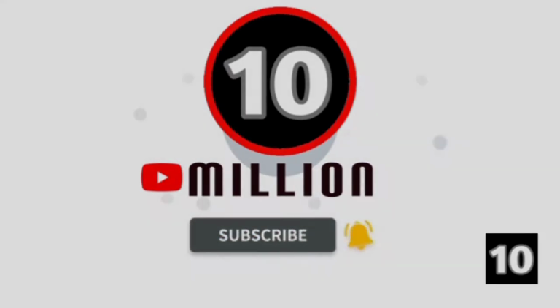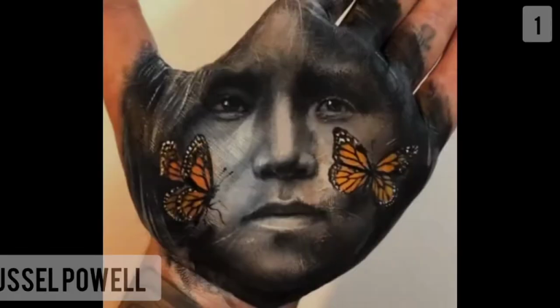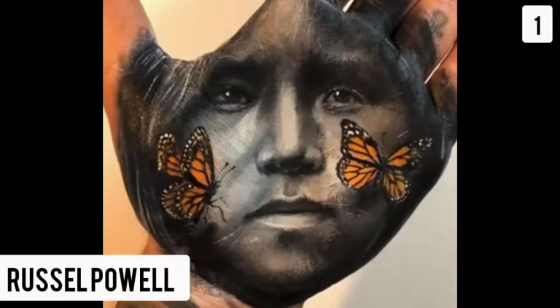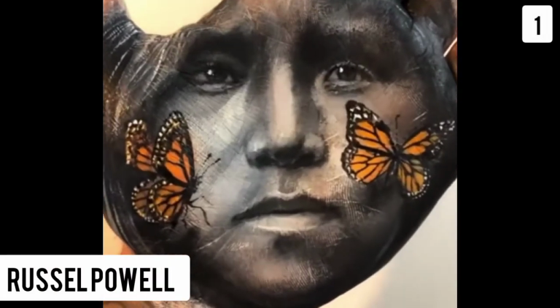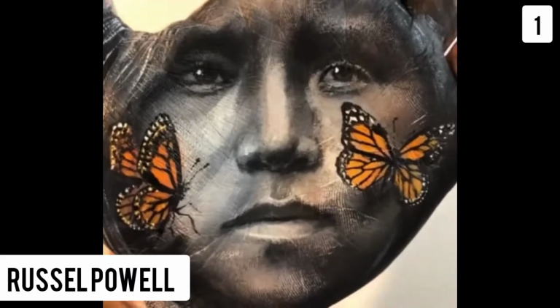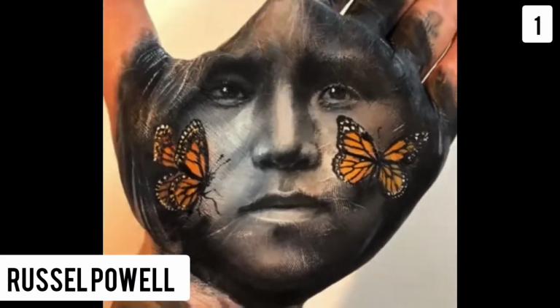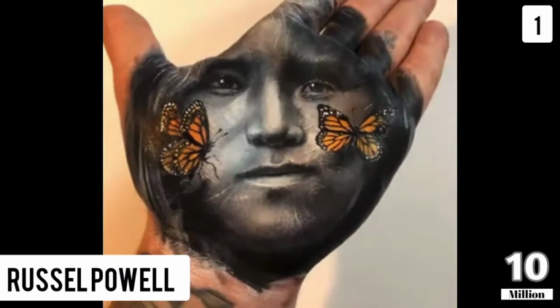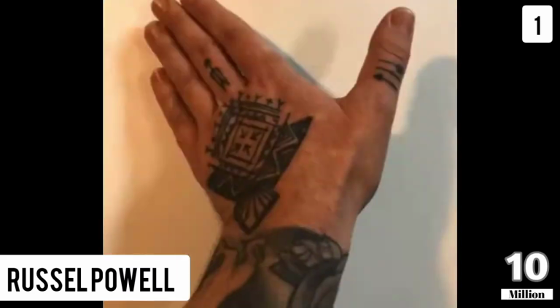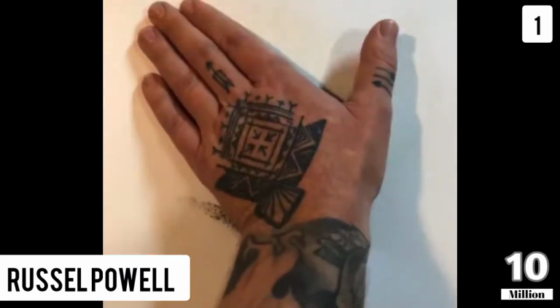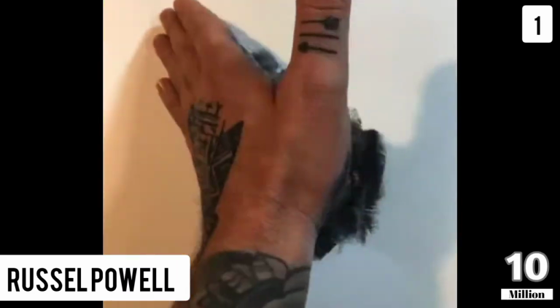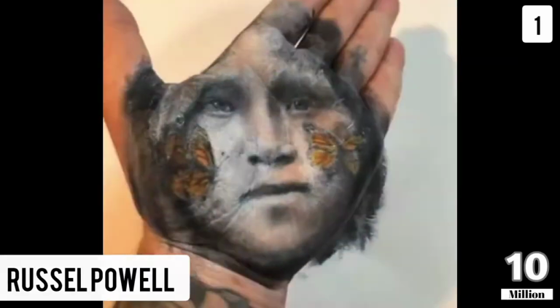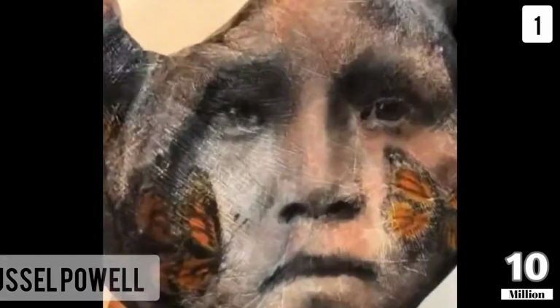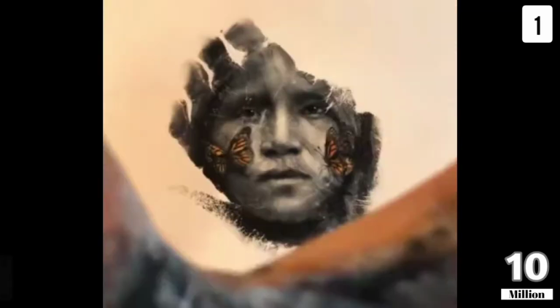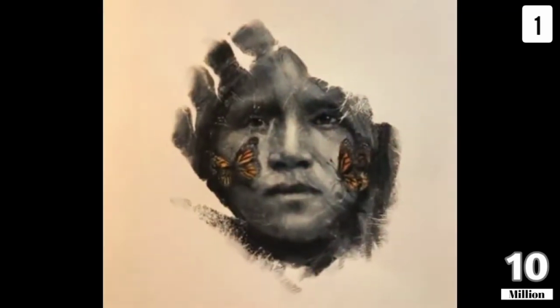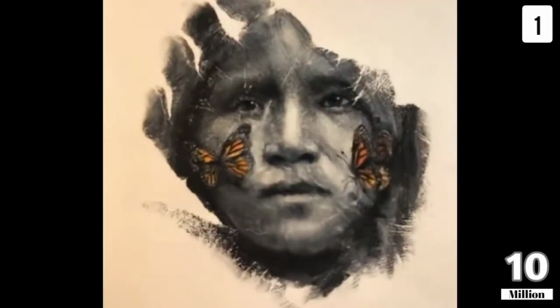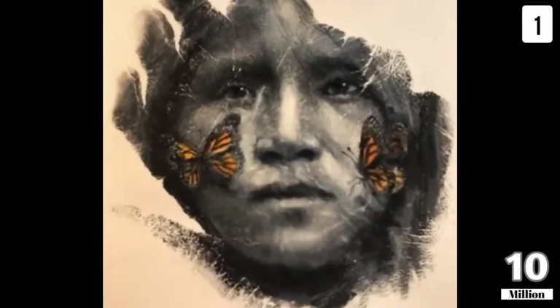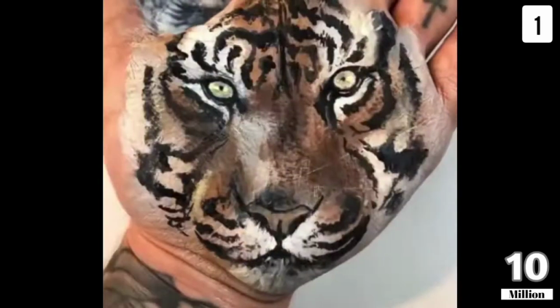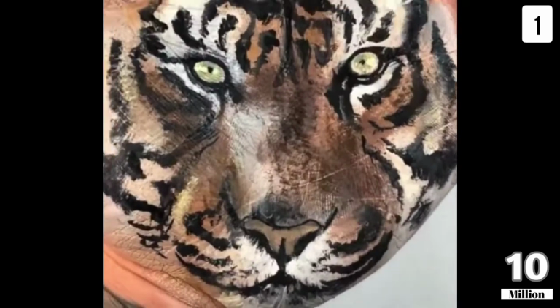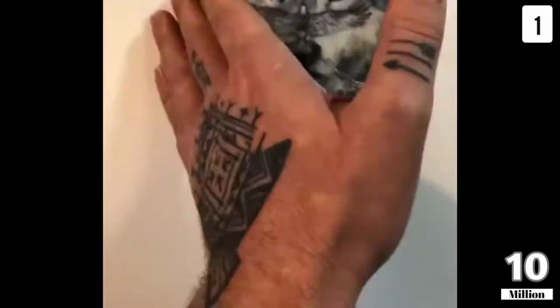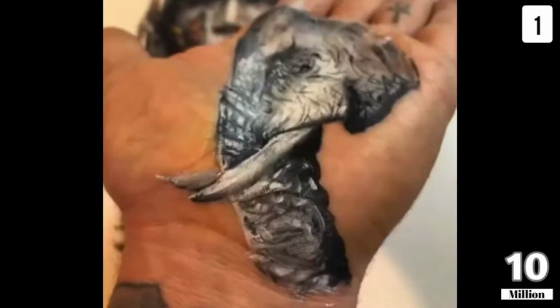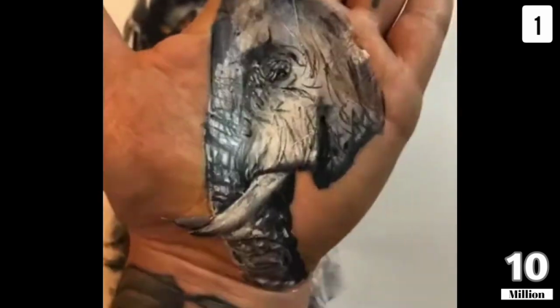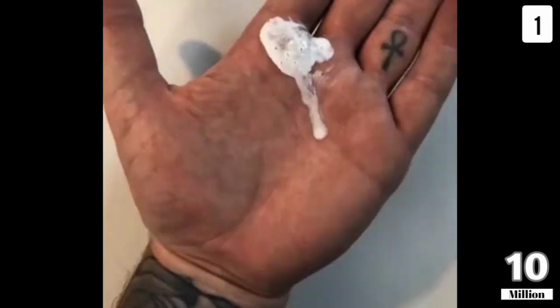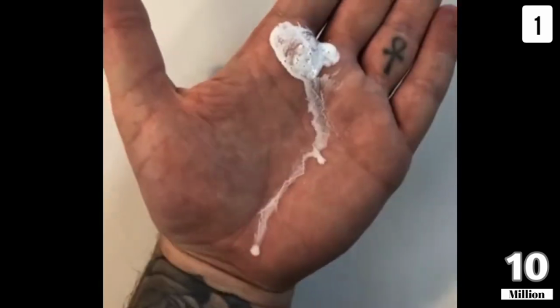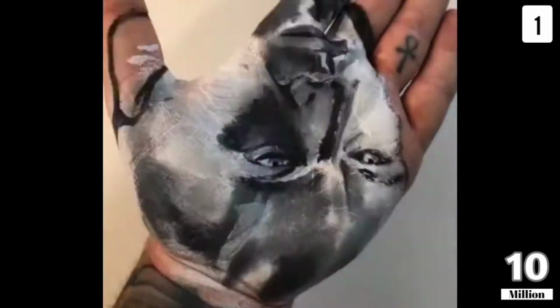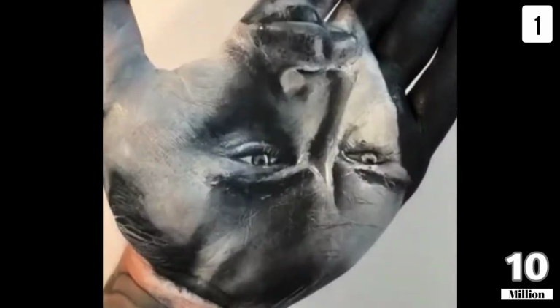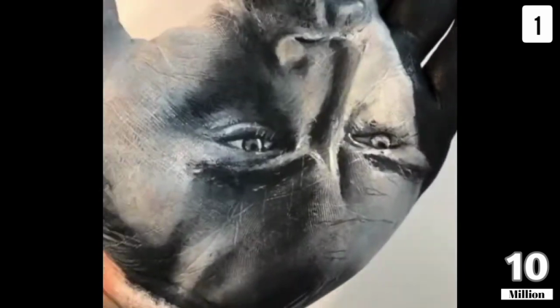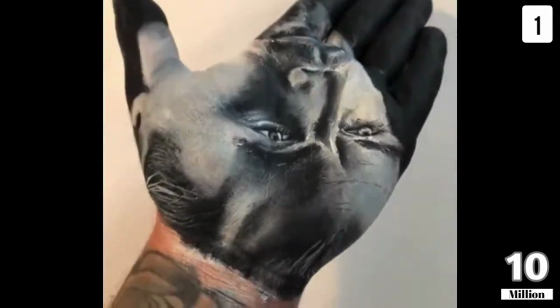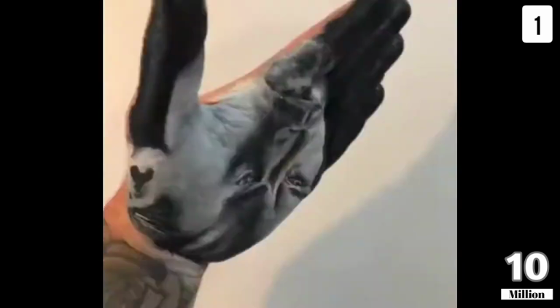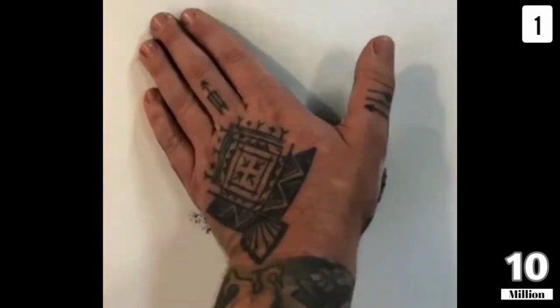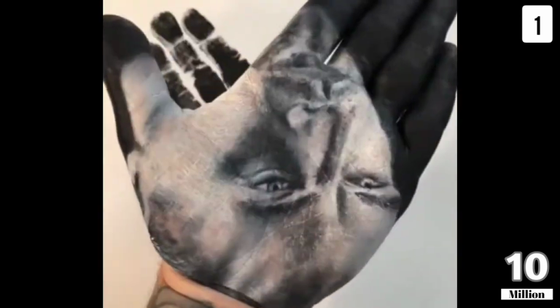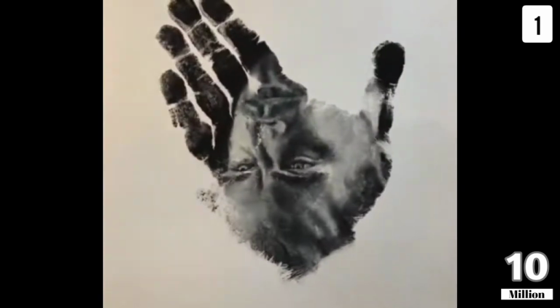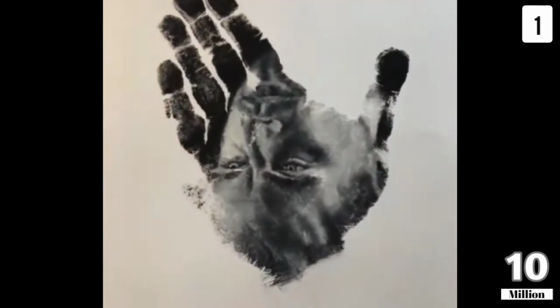The very first artist is Russell Paul. His art technique is exceptionally amazing — he creates the whole painting firstly on his palm and then applies it on paper, rather than doing it directly. This leaves a beautiful texture of his hand on the painting.